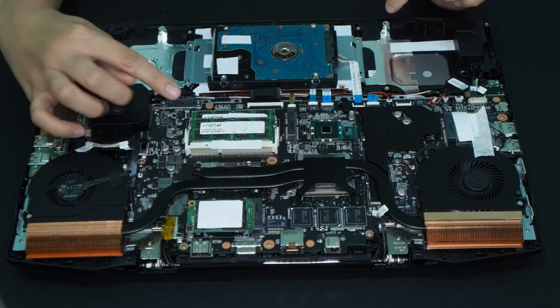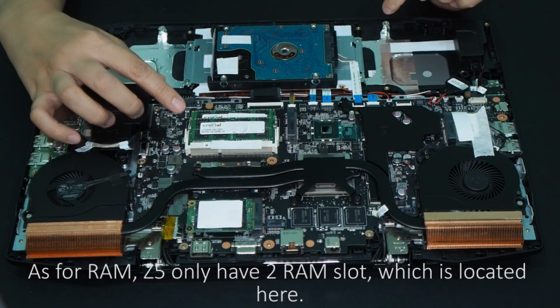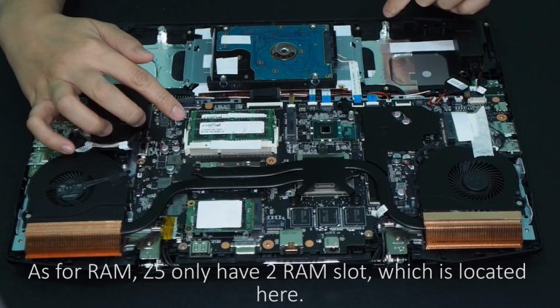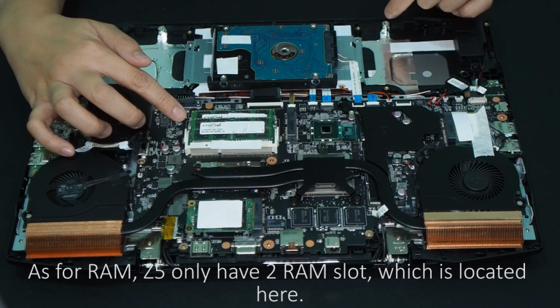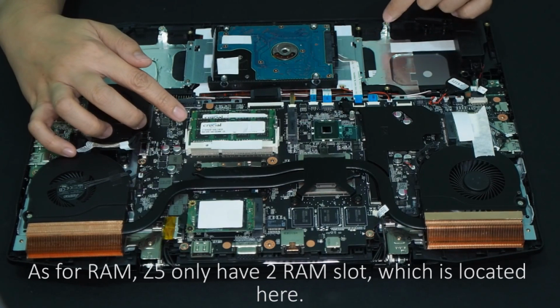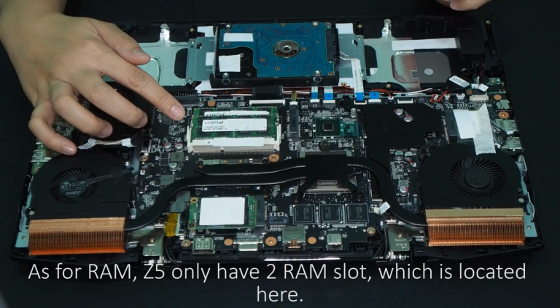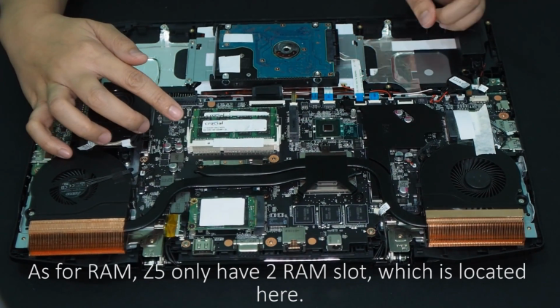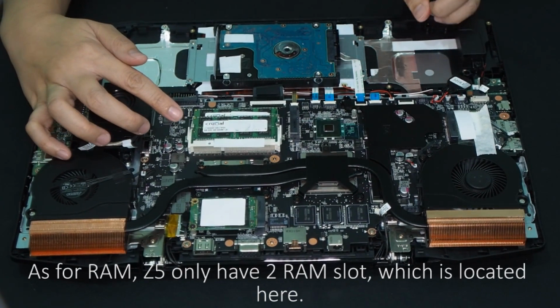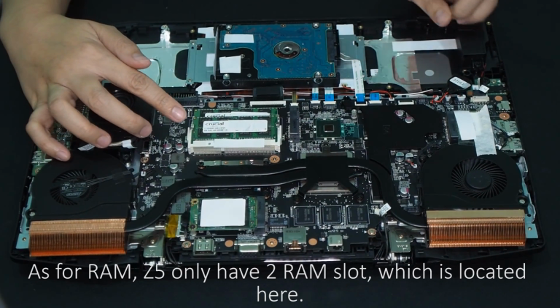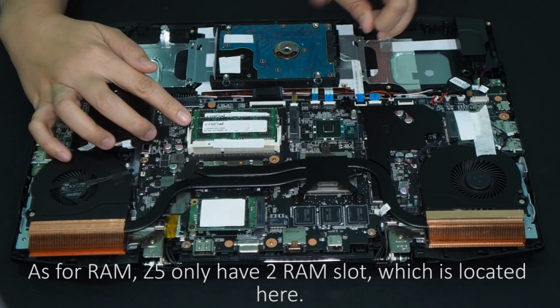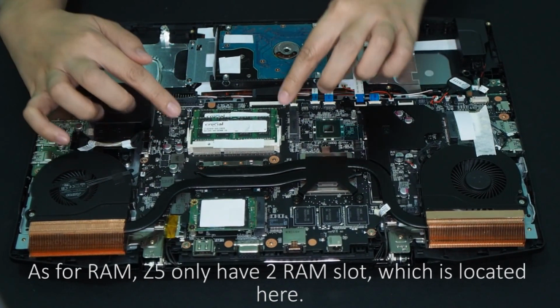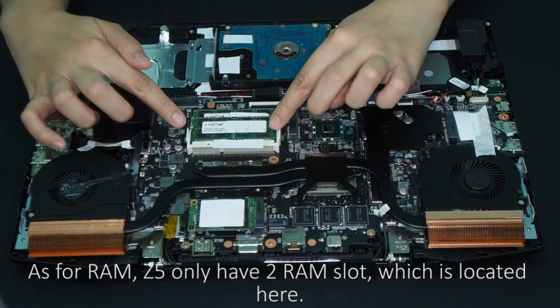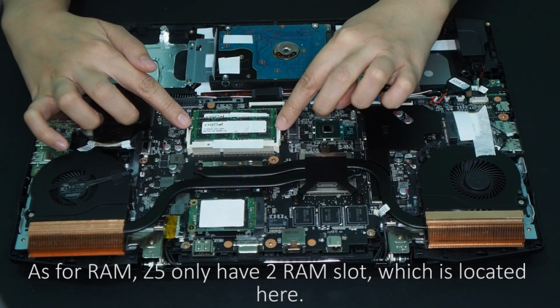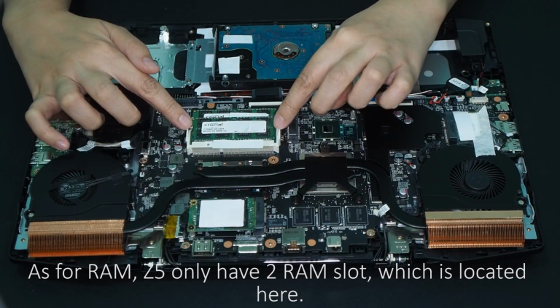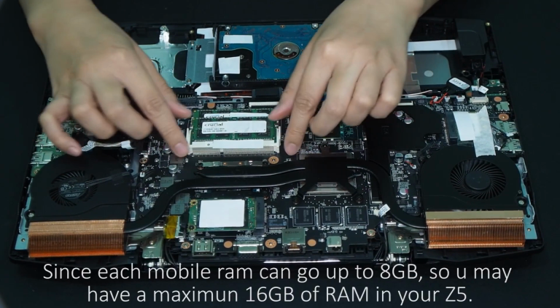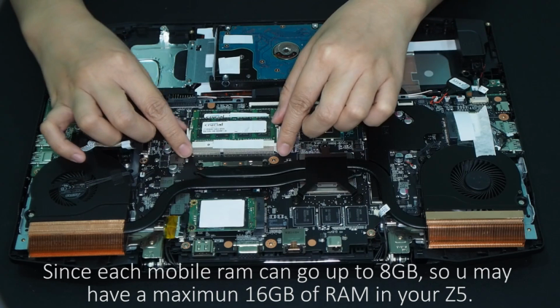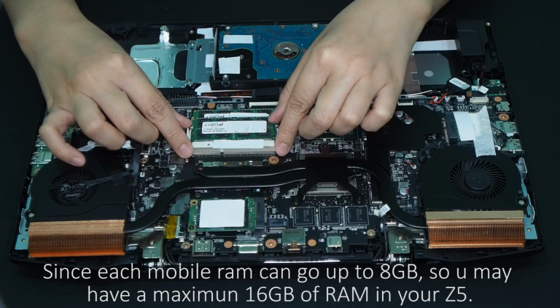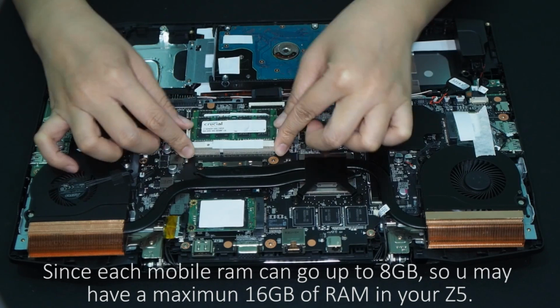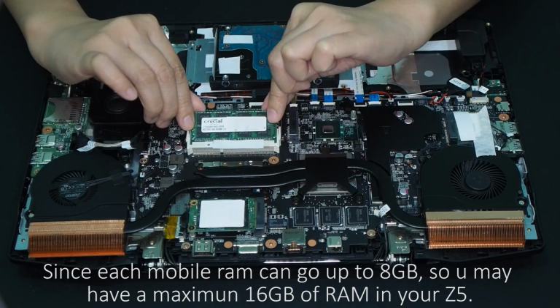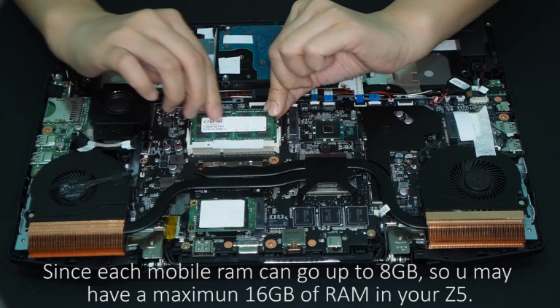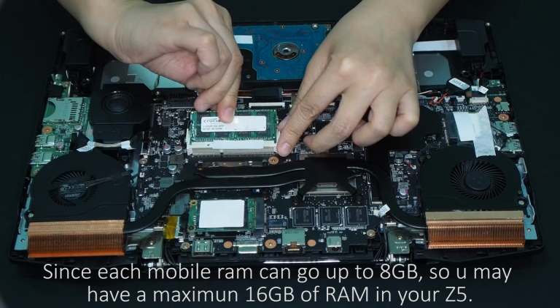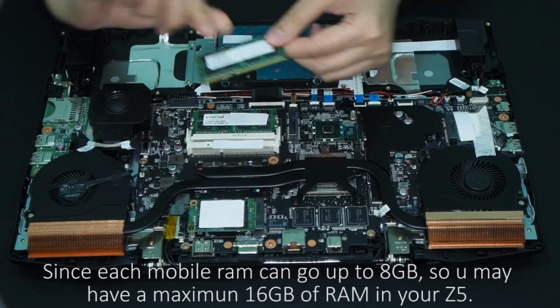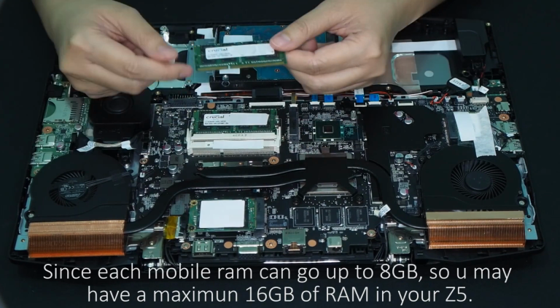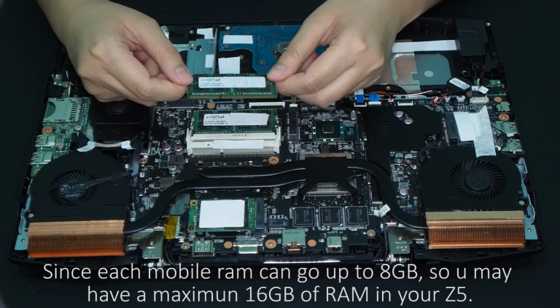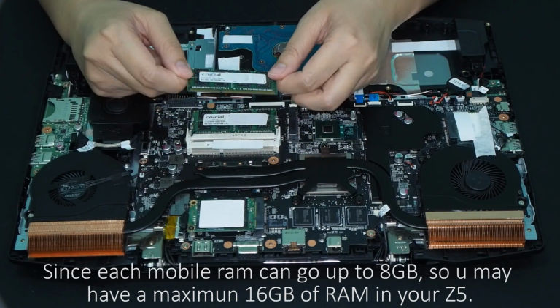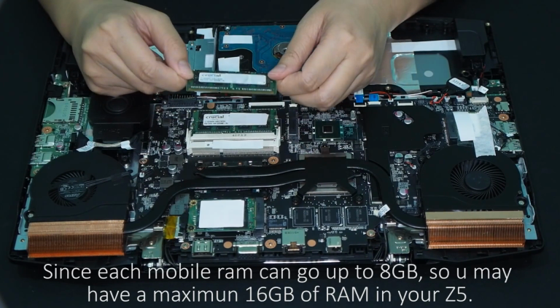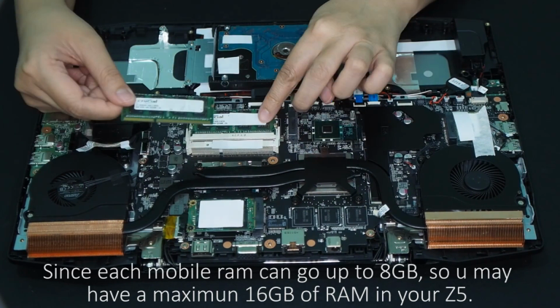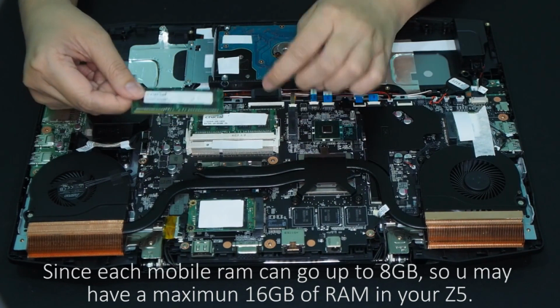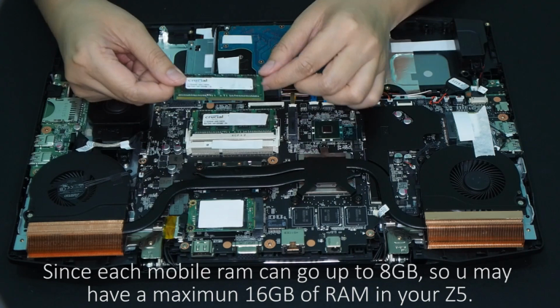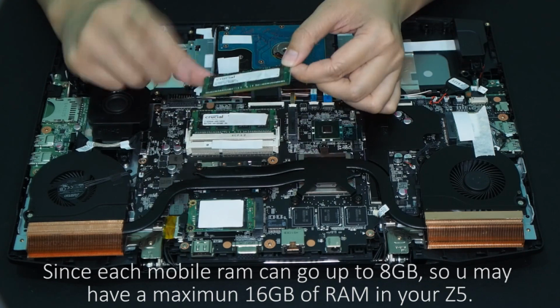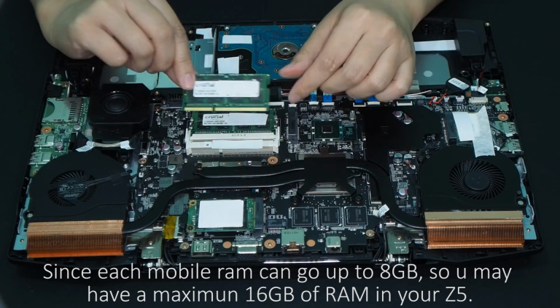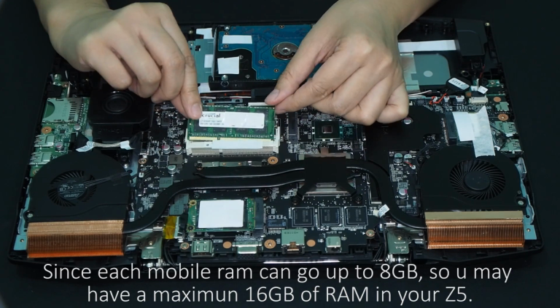As for RAM, the Z5 only has two RAM slots, which are located here. Since each mobile RAM can go up to 8GB, you may have a maximum of 16GB in your Z5.